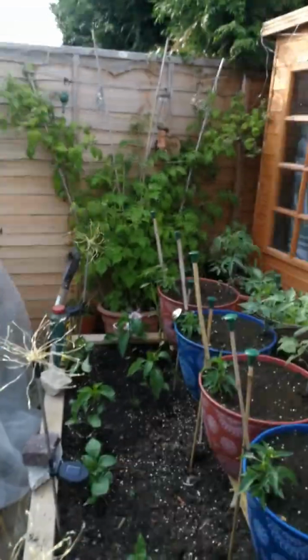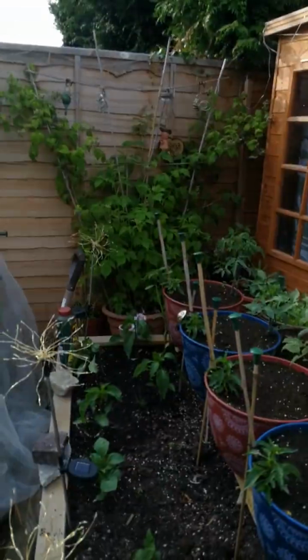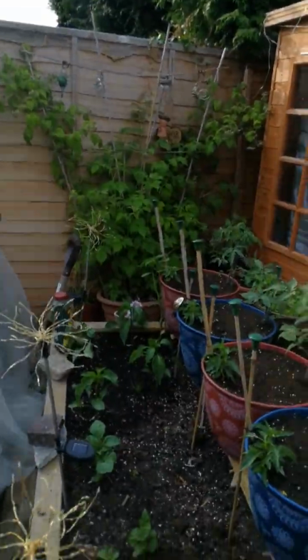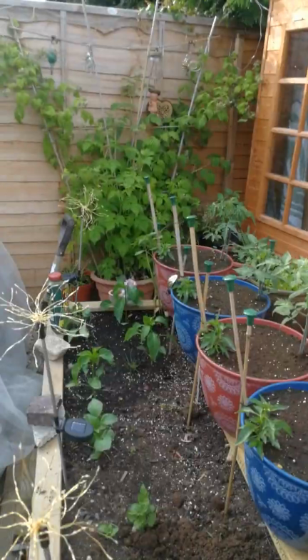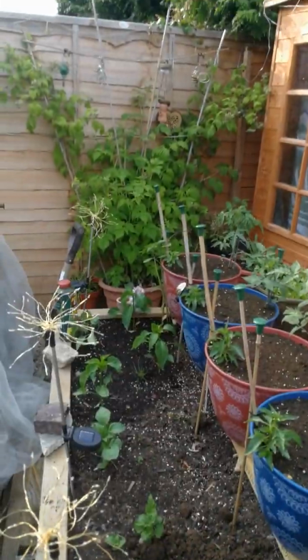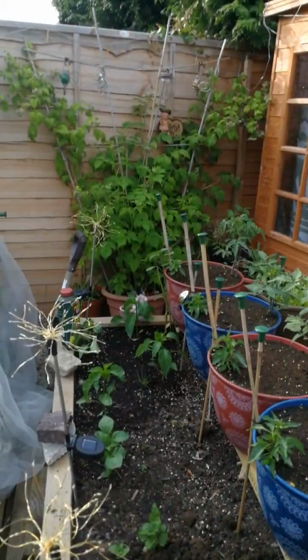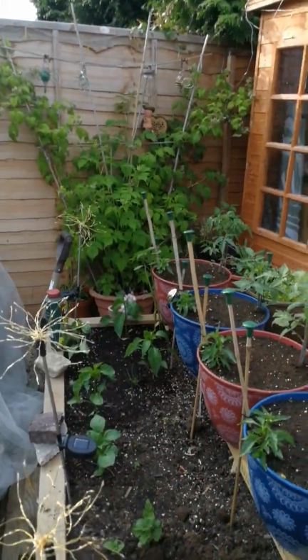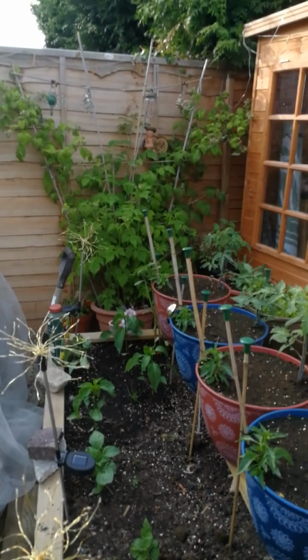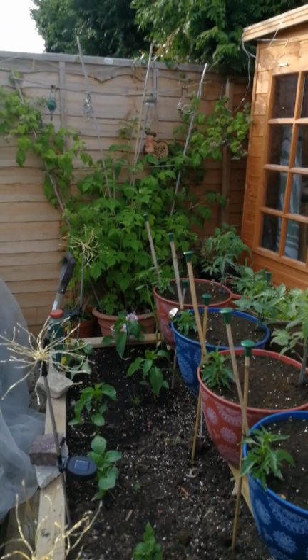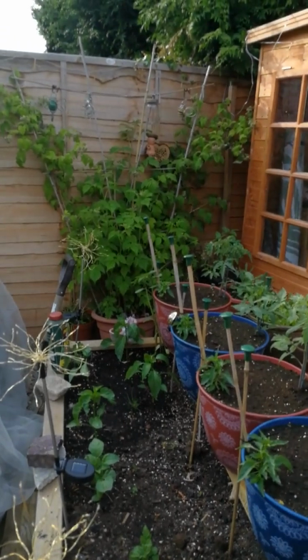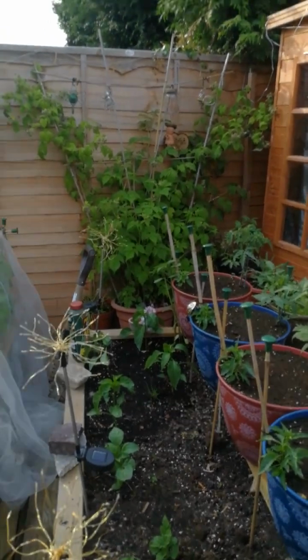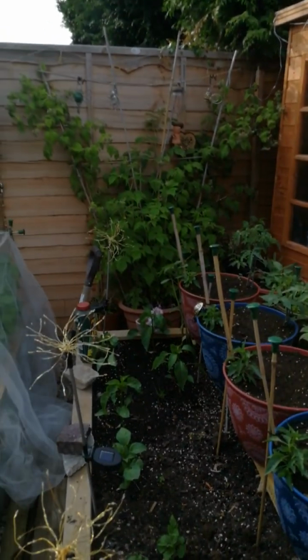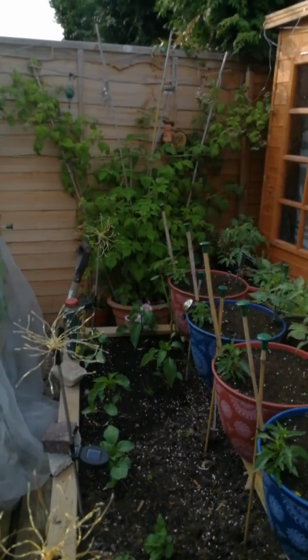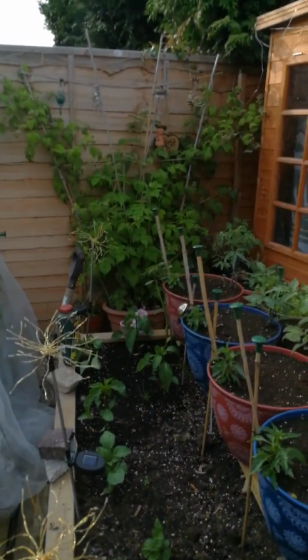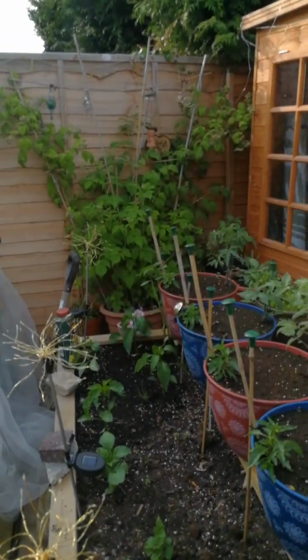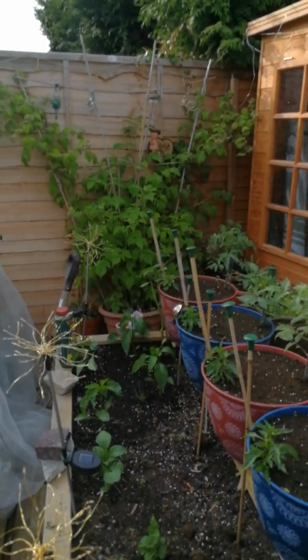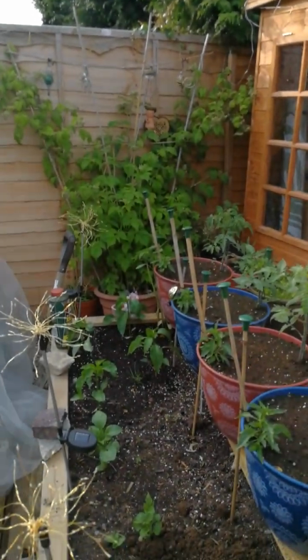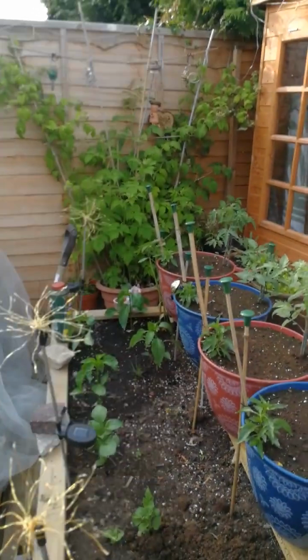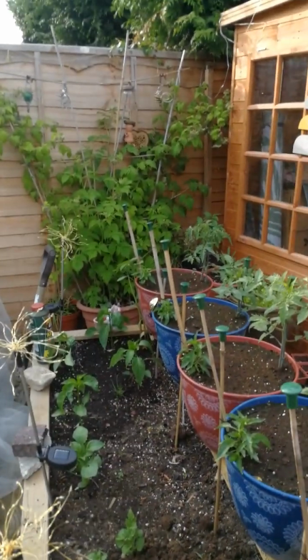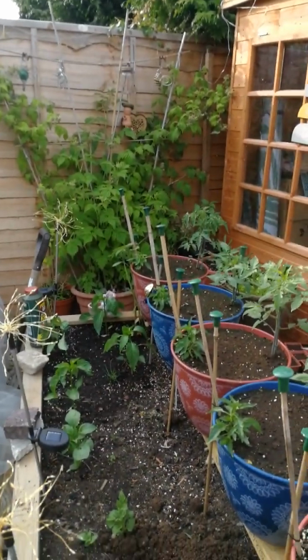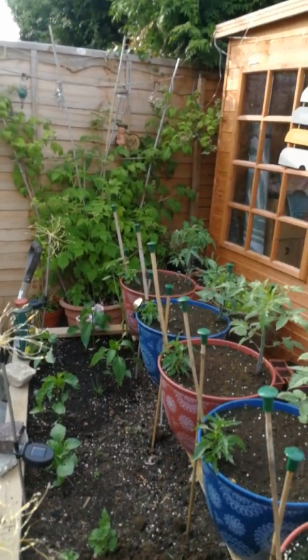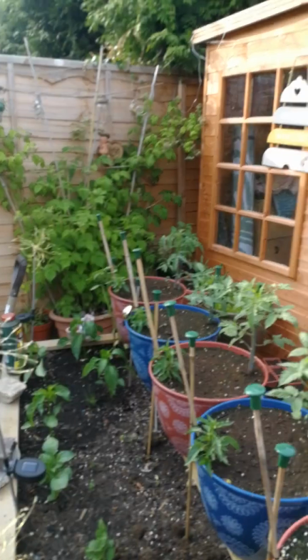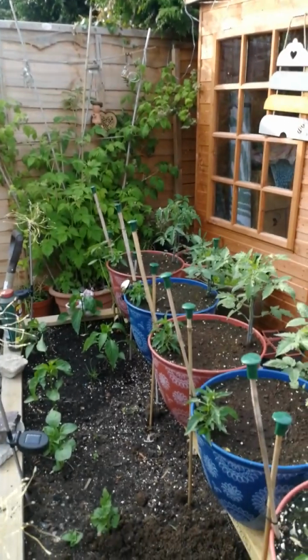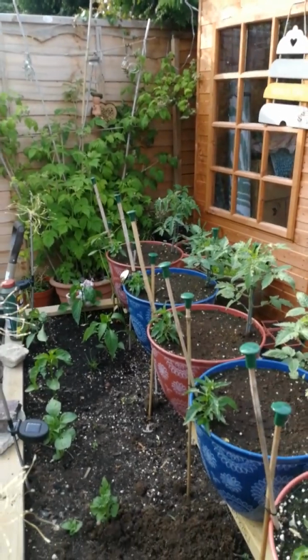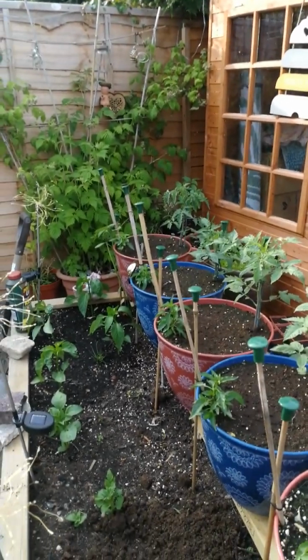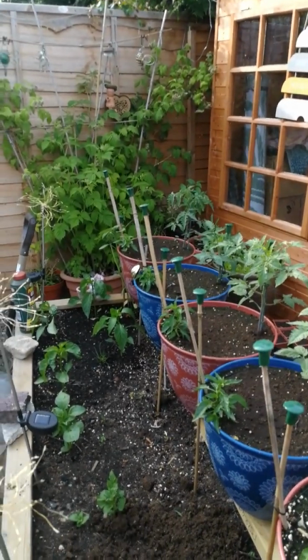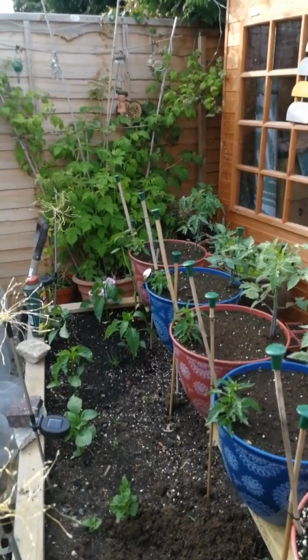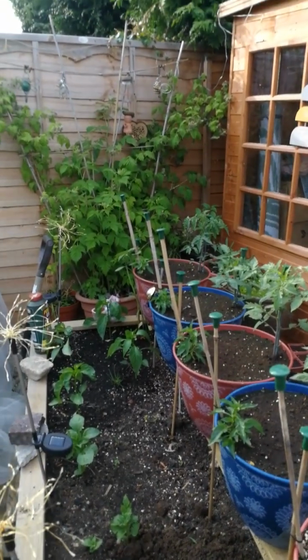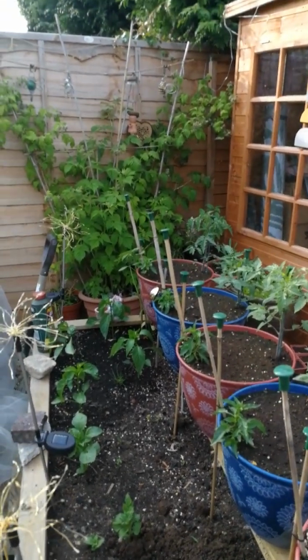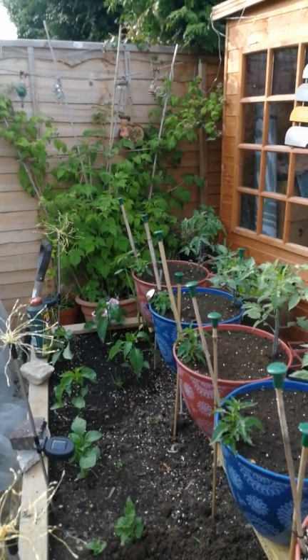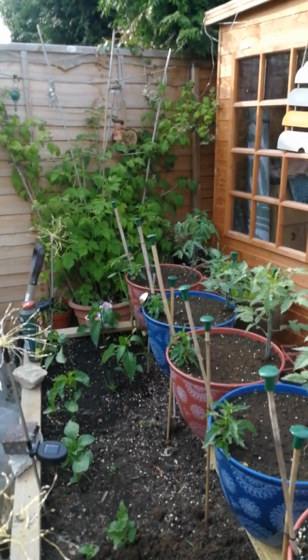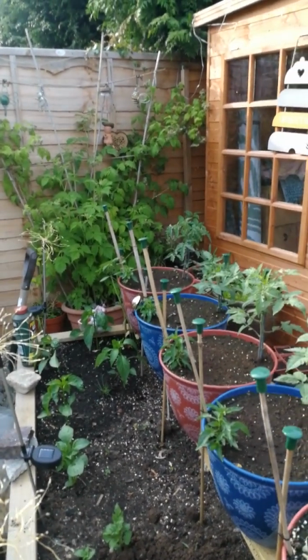That there is our darling raspberry tree that, if anyone's been following me, they know that we've got it out of a really small, tiny, little, tiny, little, tiny little plant in a brick wall.